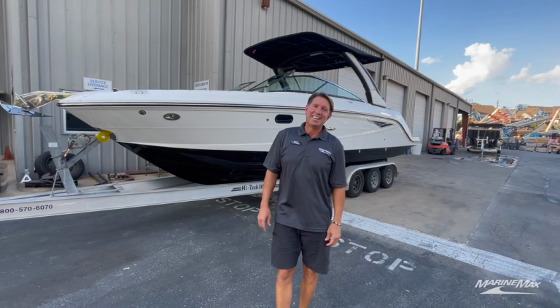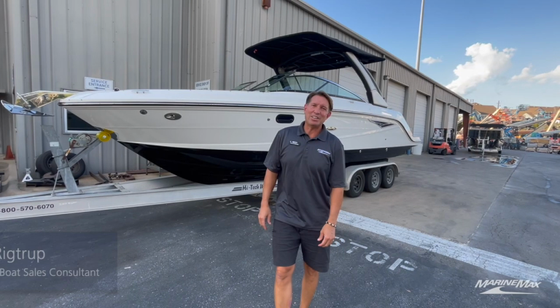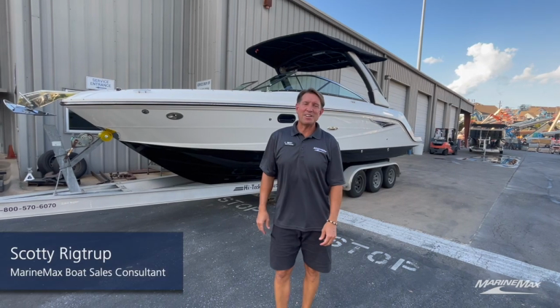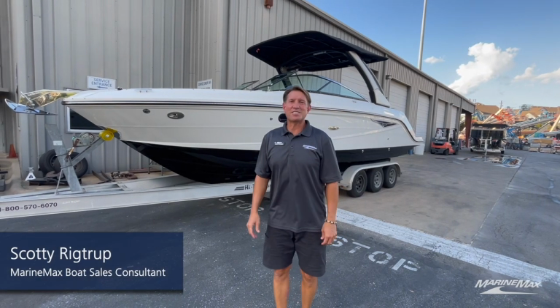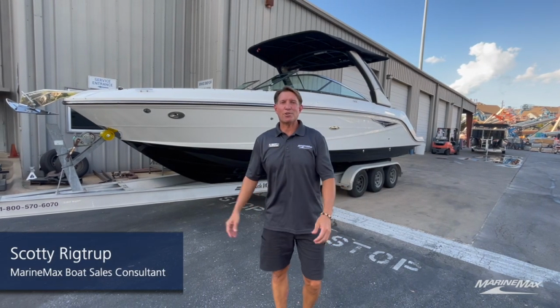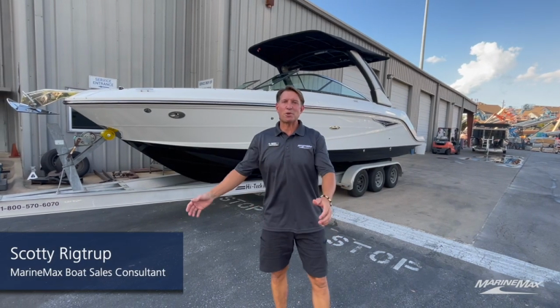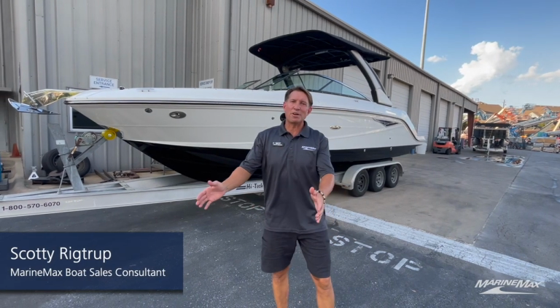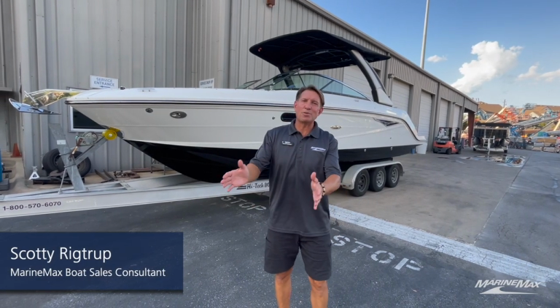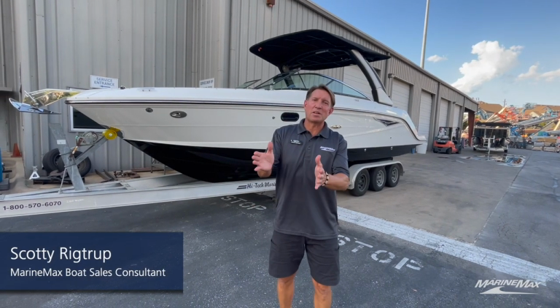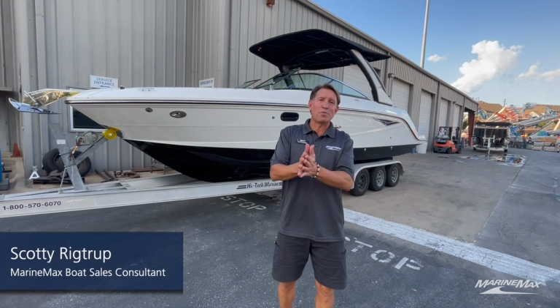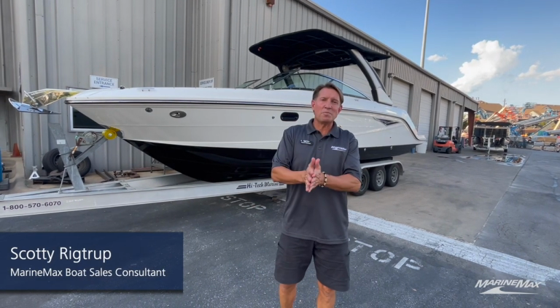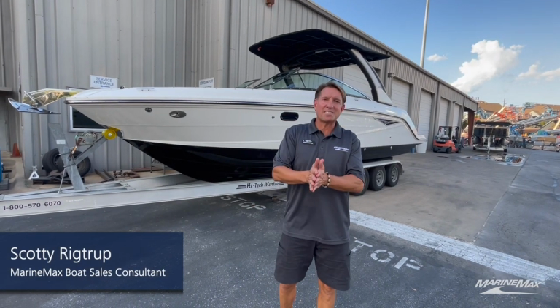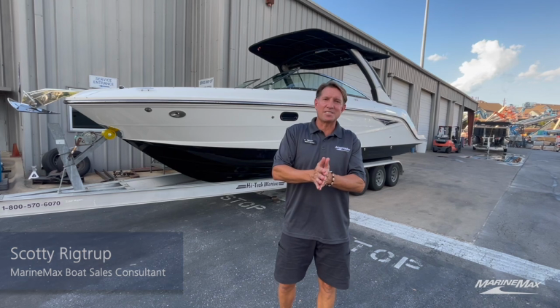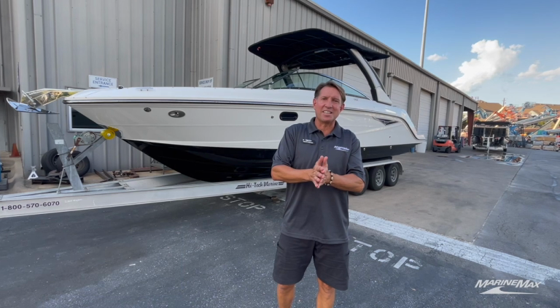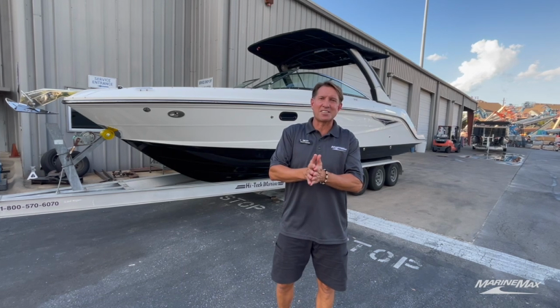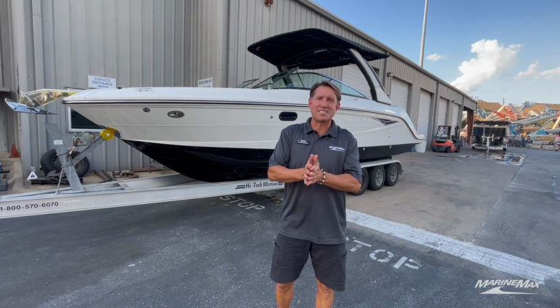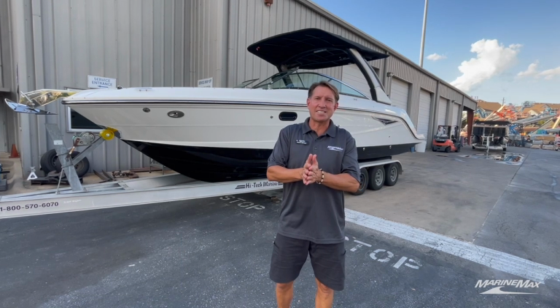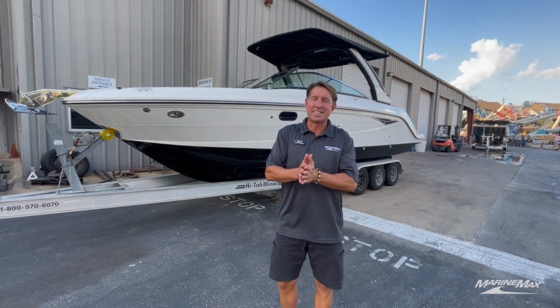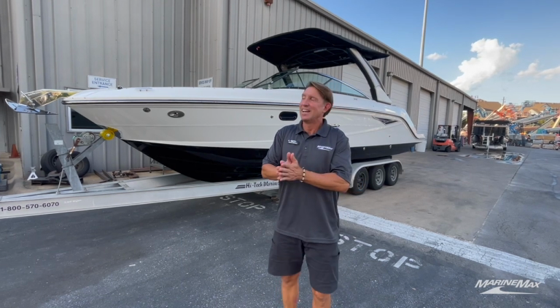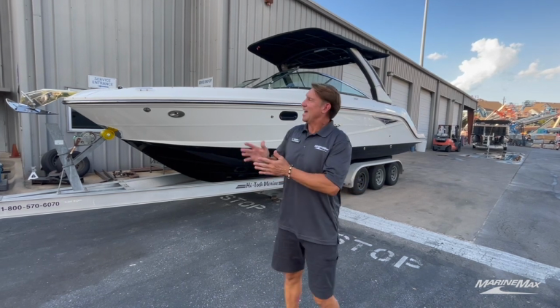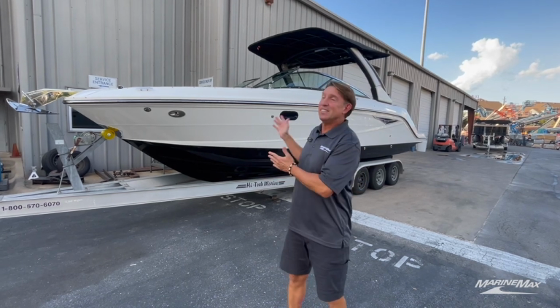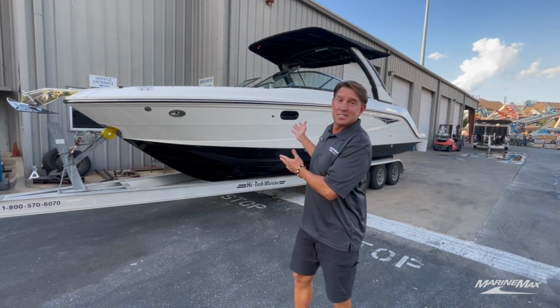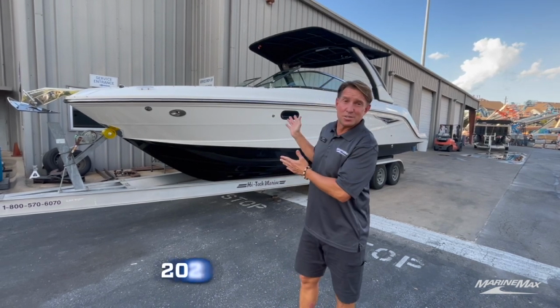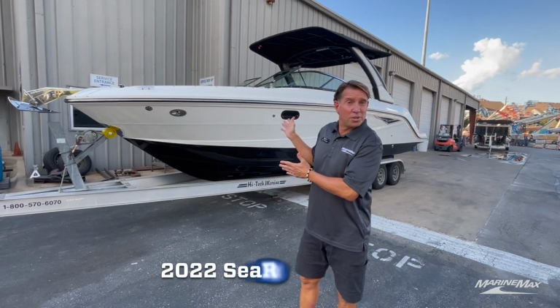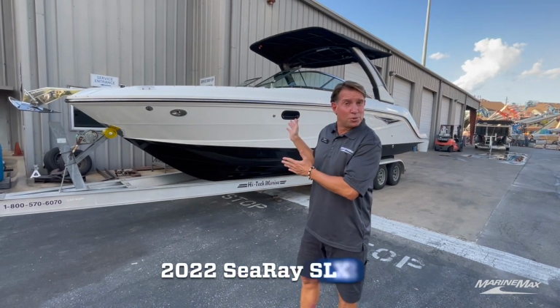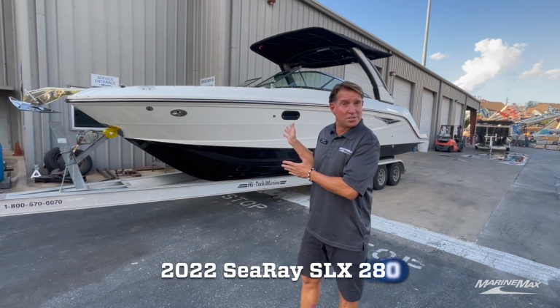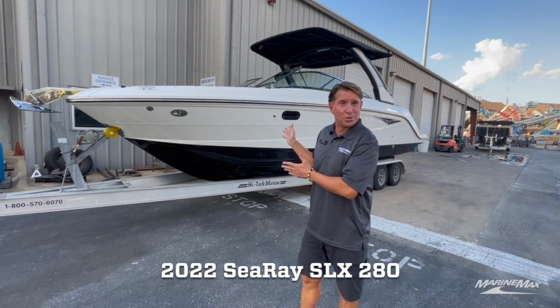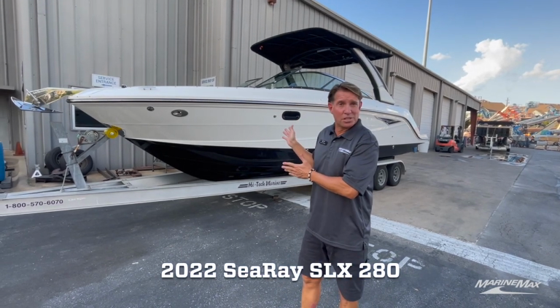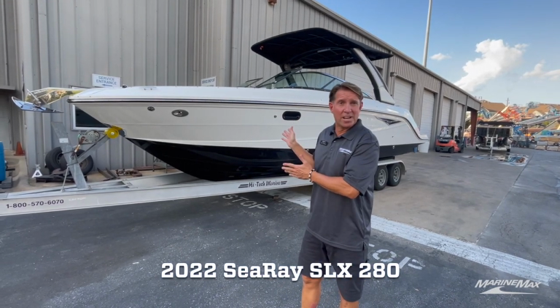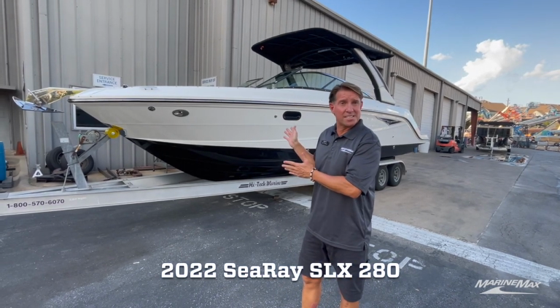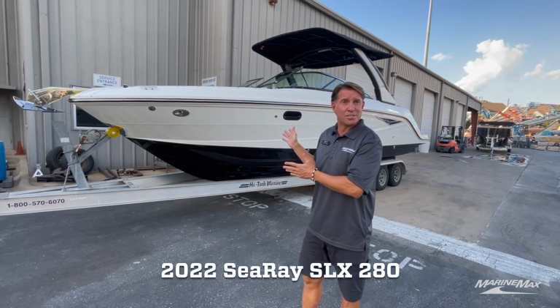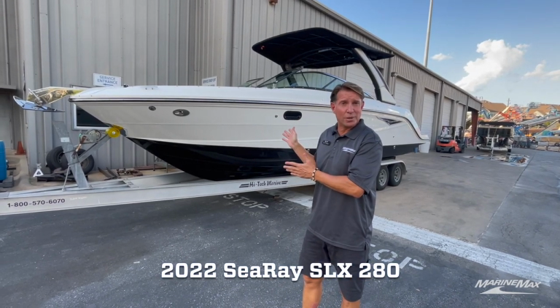Hello friends, Scotty Rigtrupp here with Marine Max Salinski in Austin, Texas. And this is a 2022 Sea Ray SLX 280.